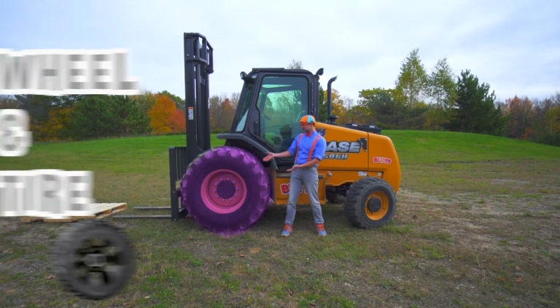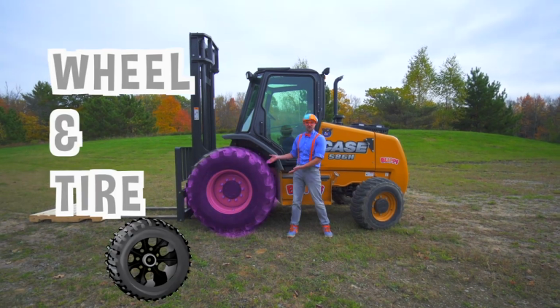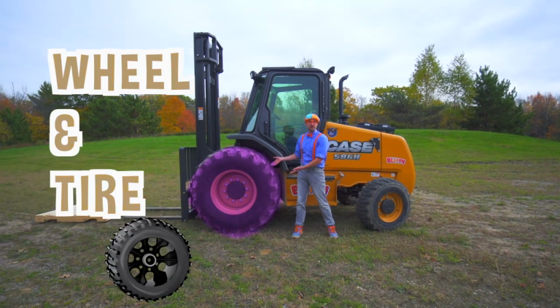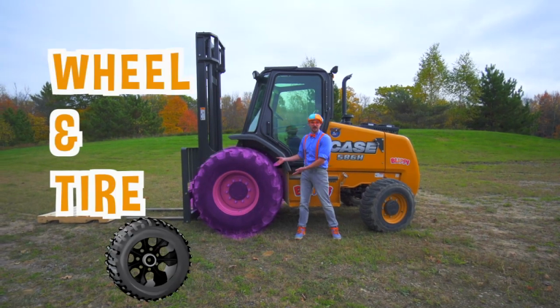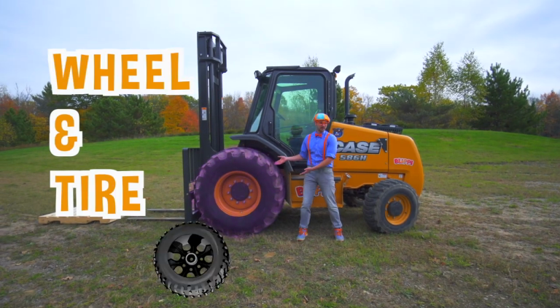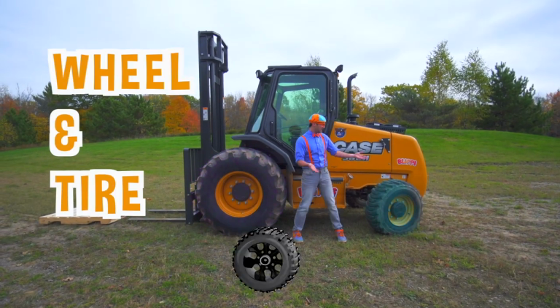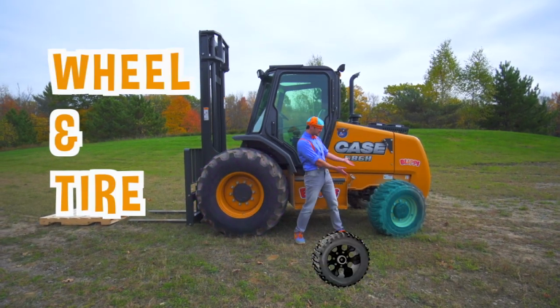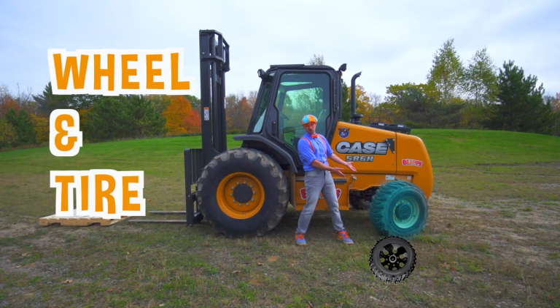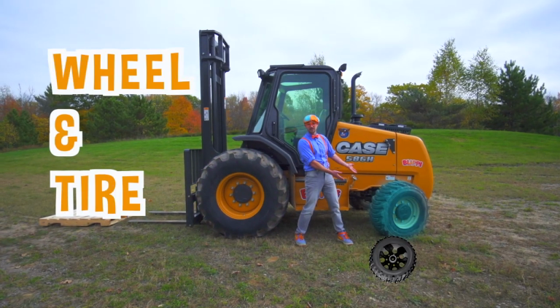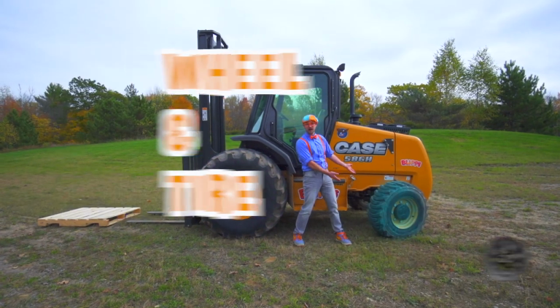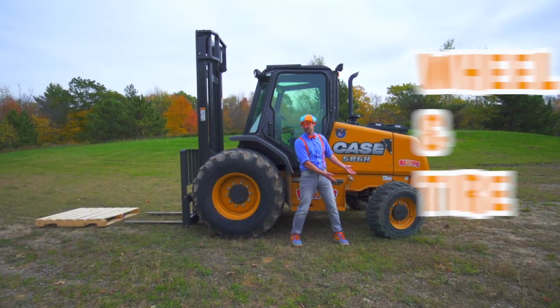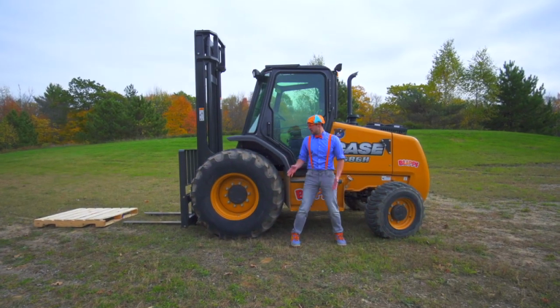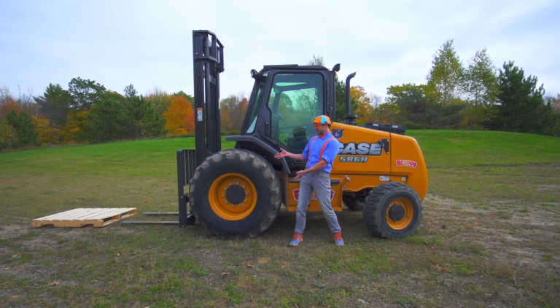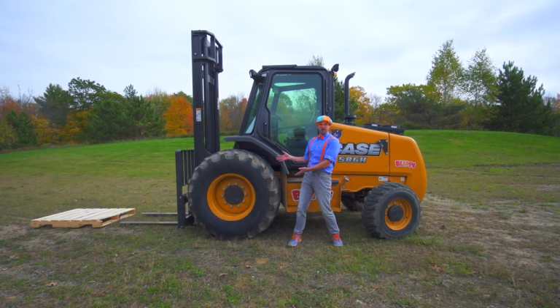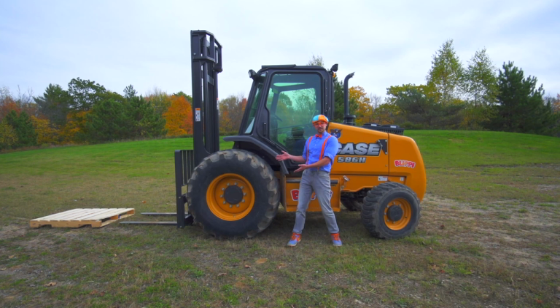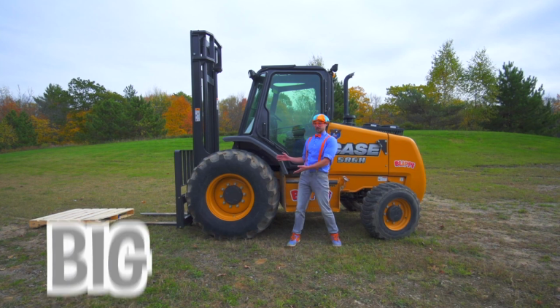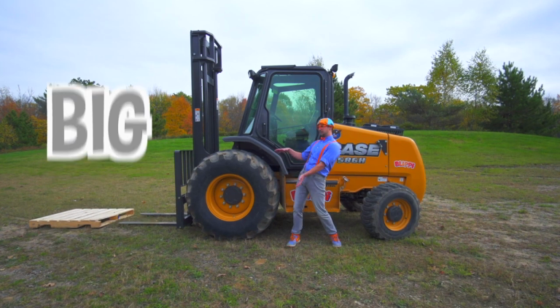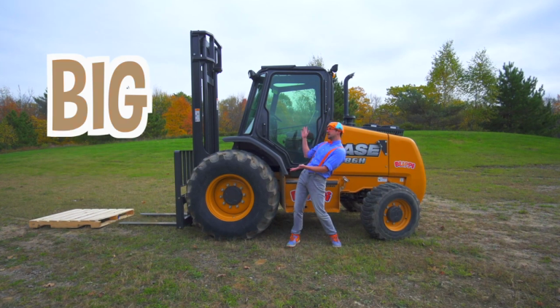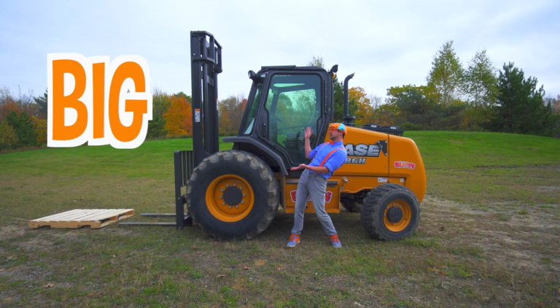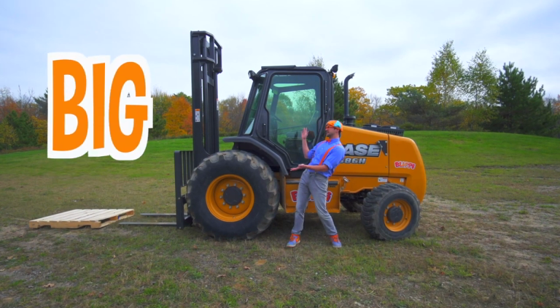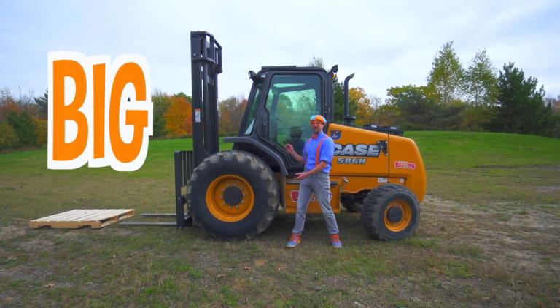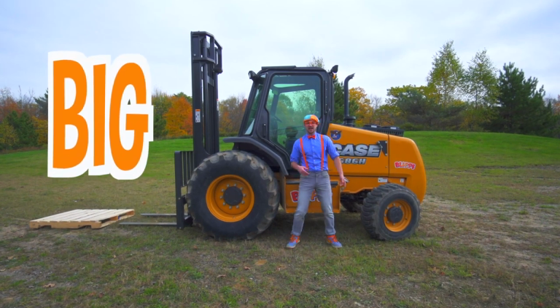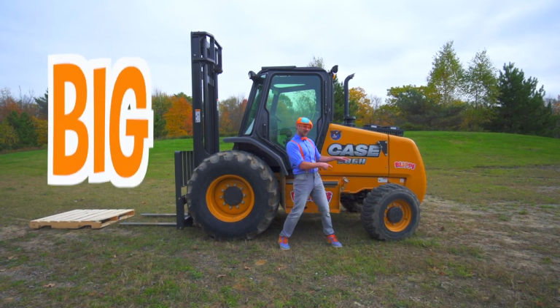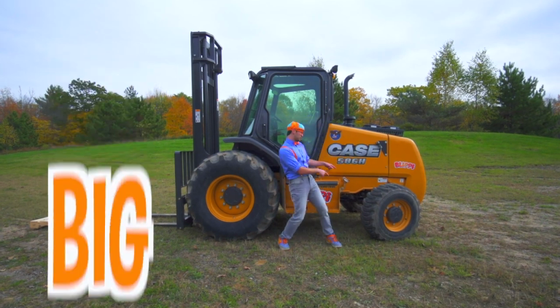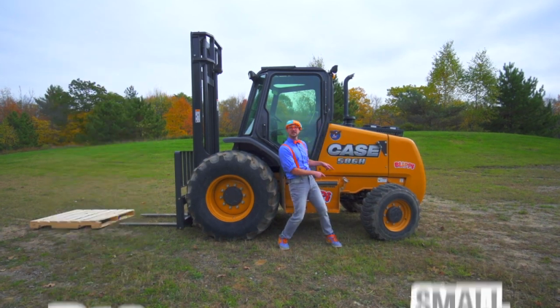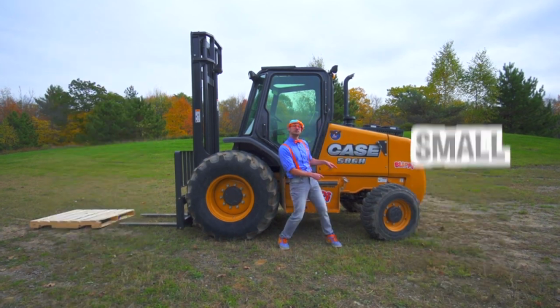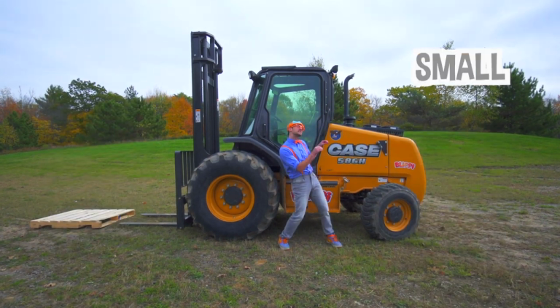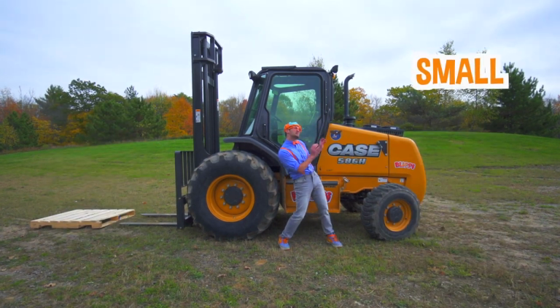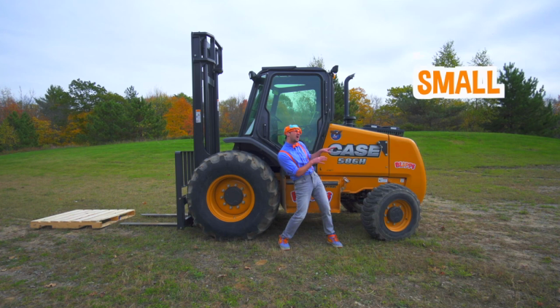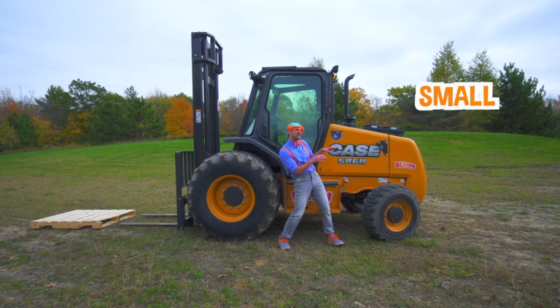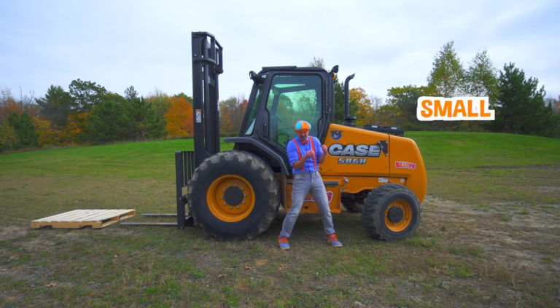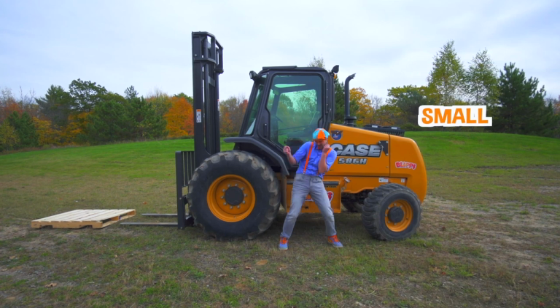This is a wheel and tire, and this is a wheel and tire. This one is really big and this one is really small.